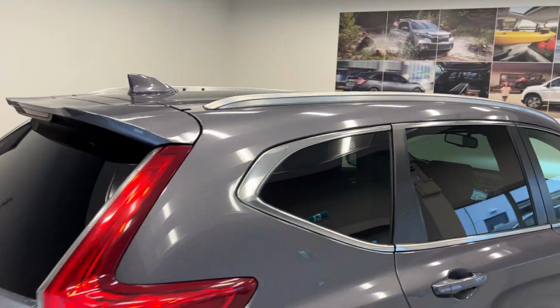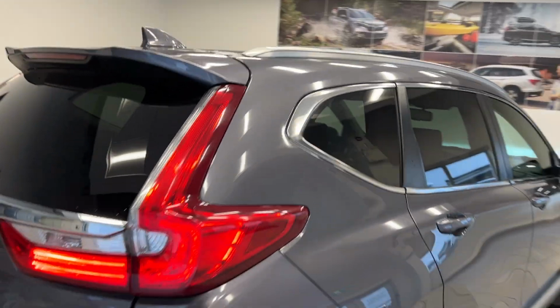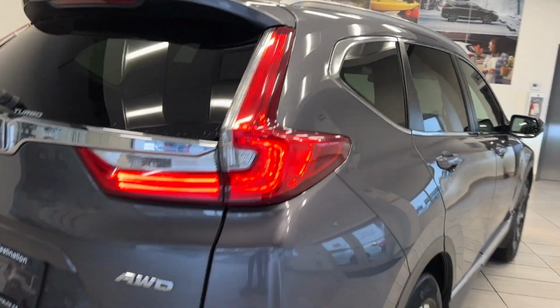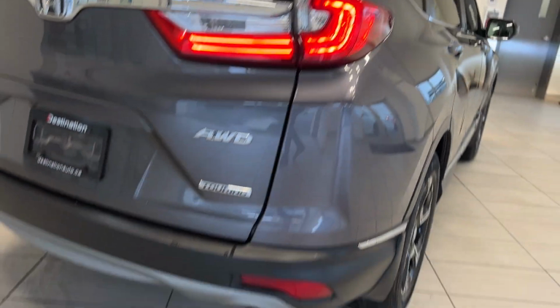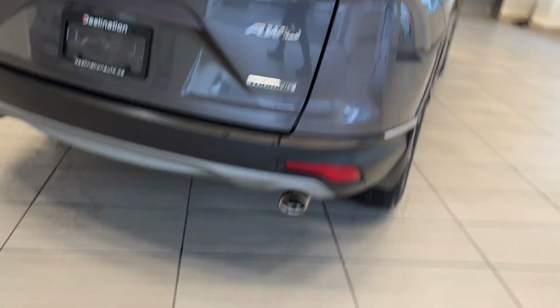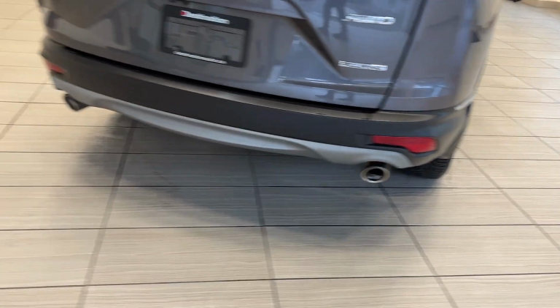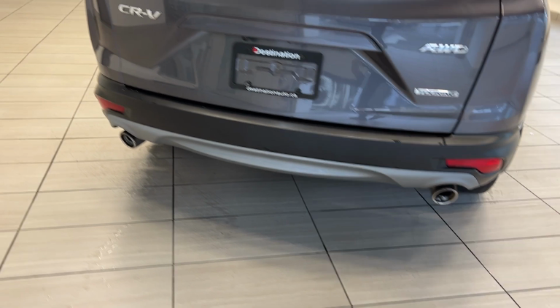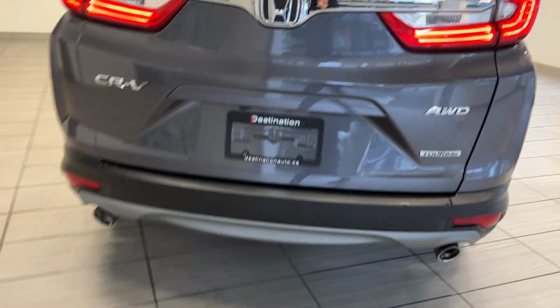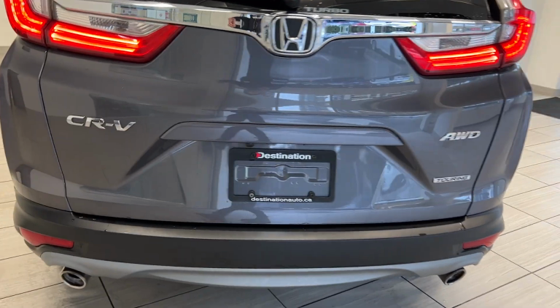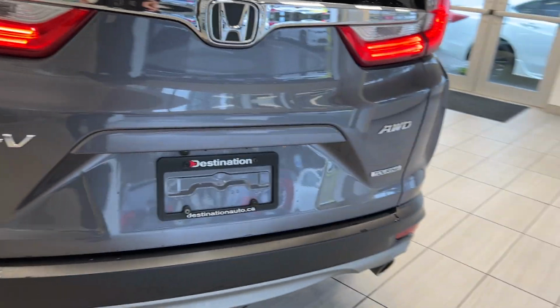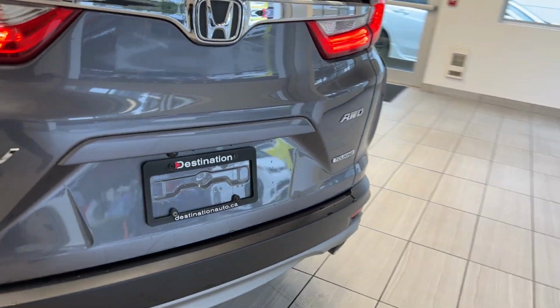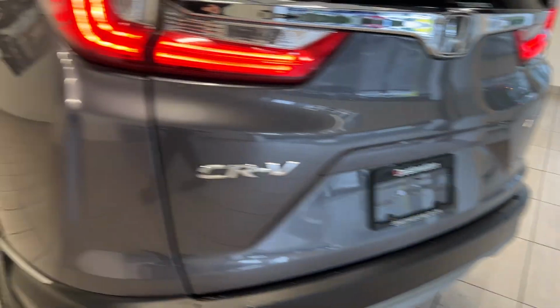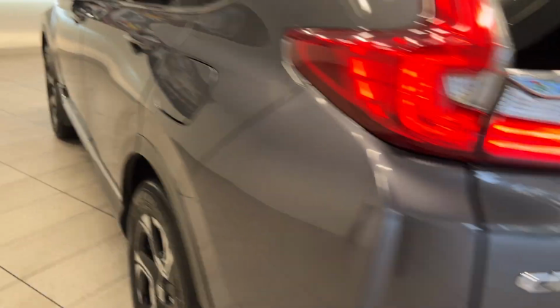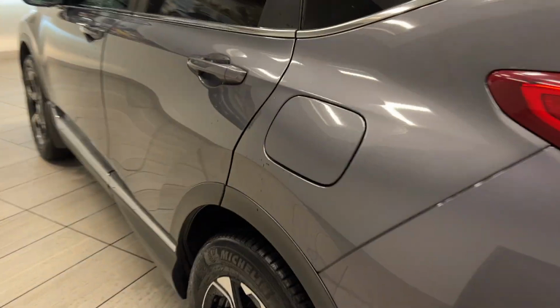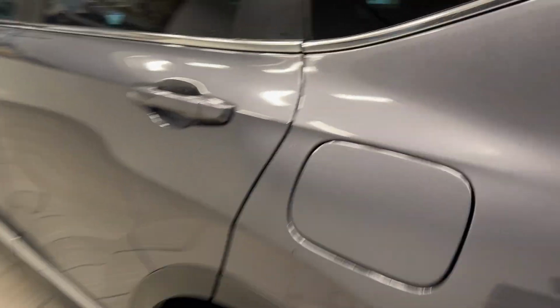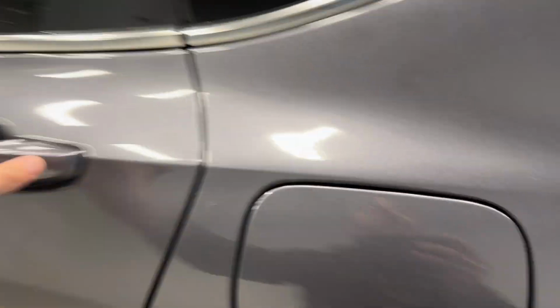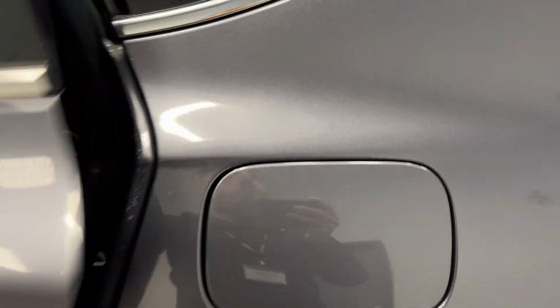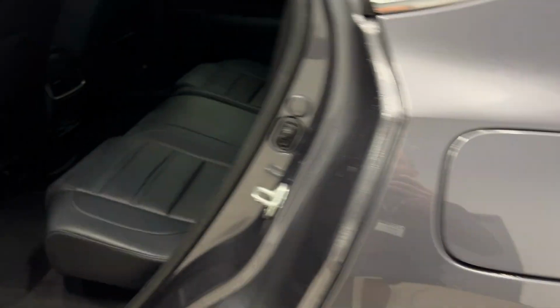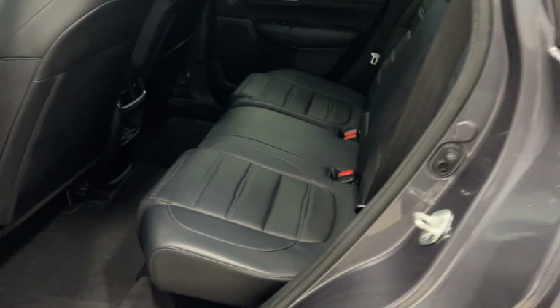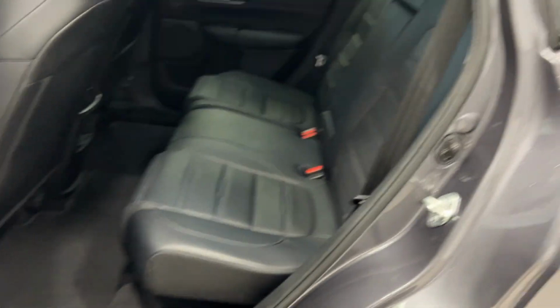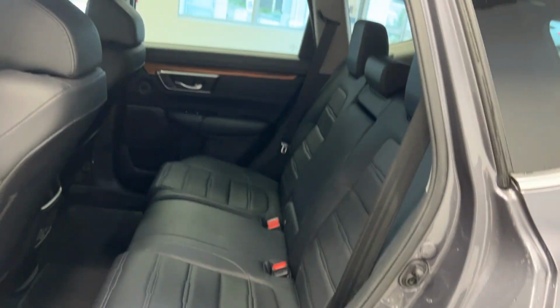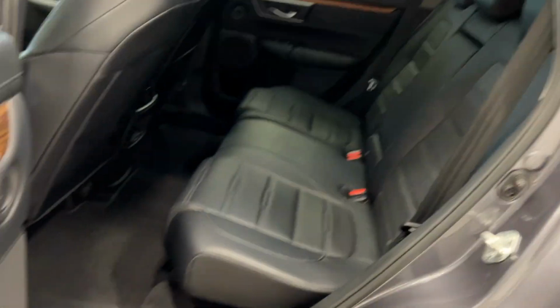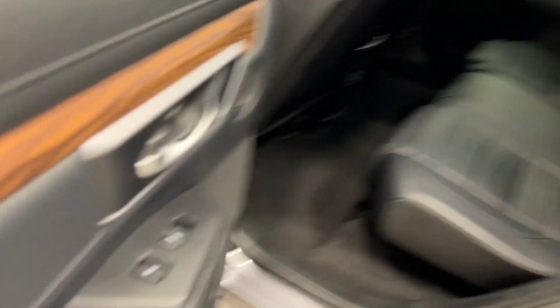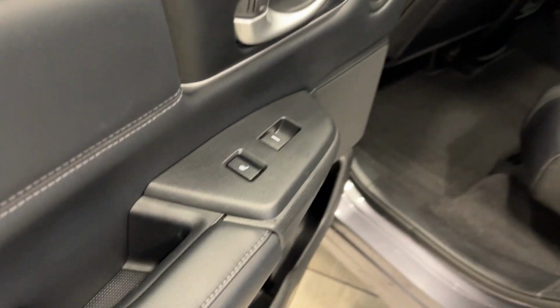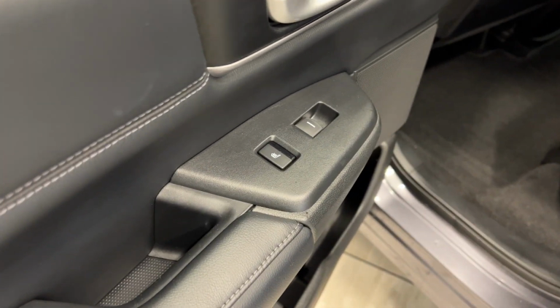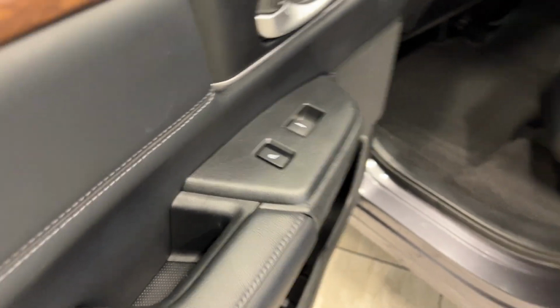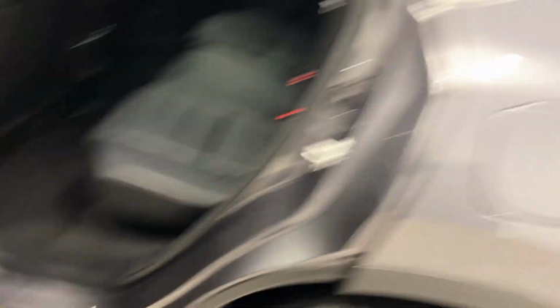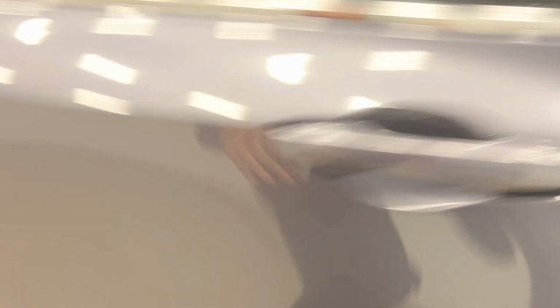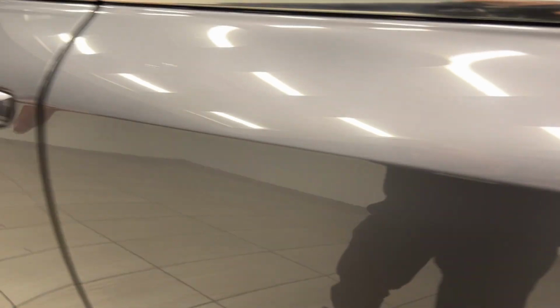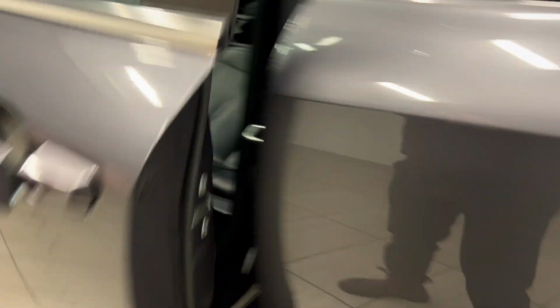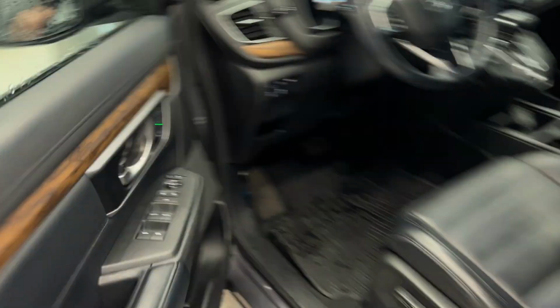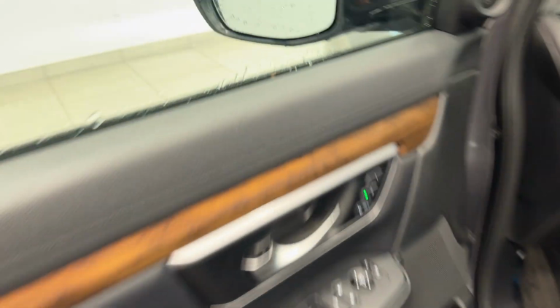You get LED taillights, dual exhaust, and you can see the Touring badge right there. For the second row you can see a nice black leather interior with heated seats as well.